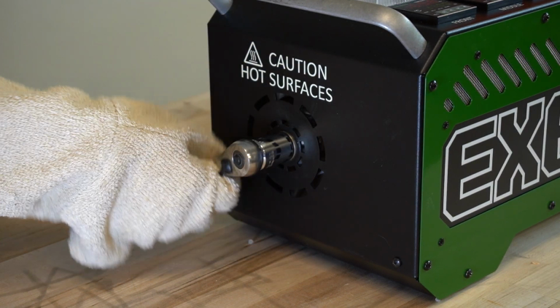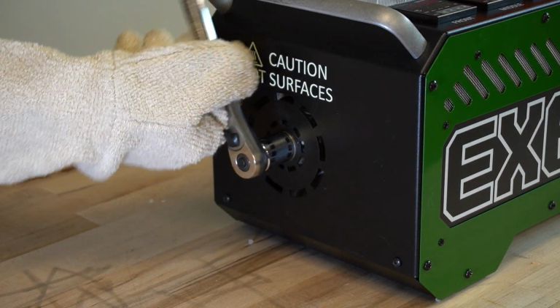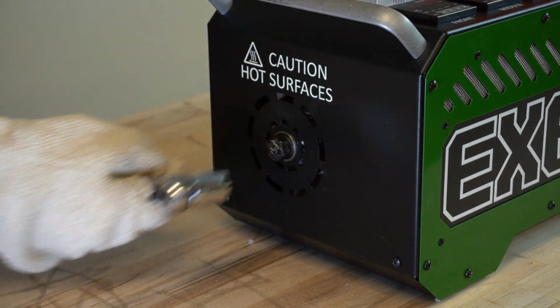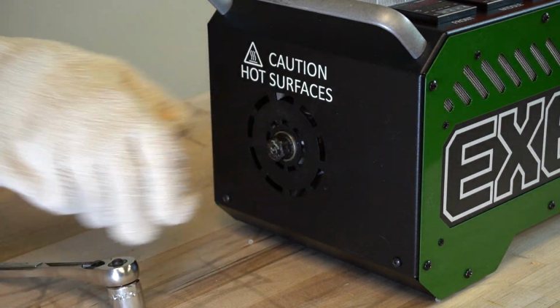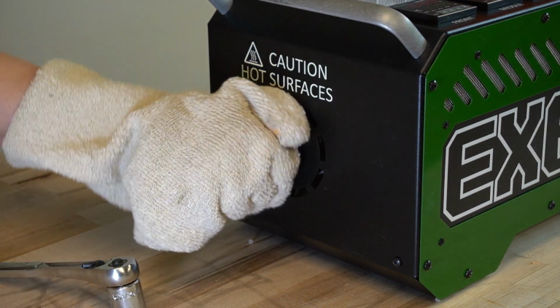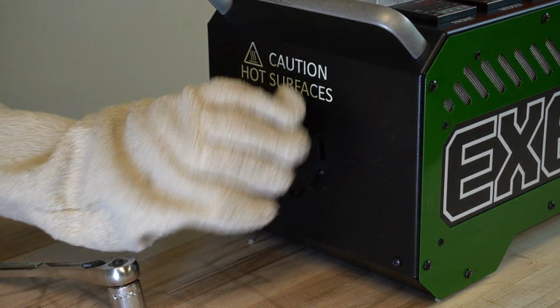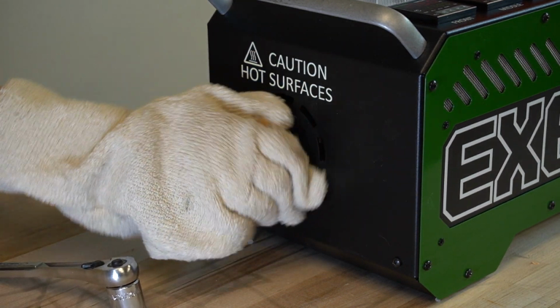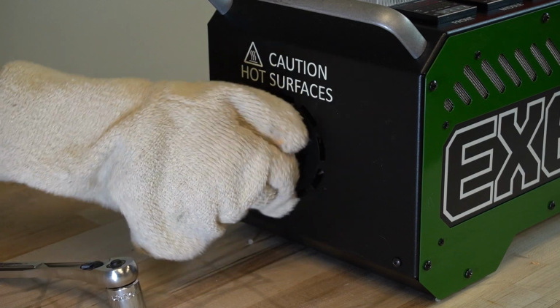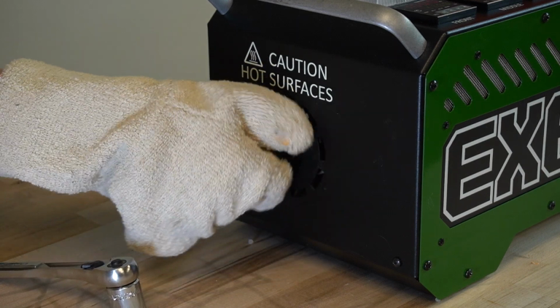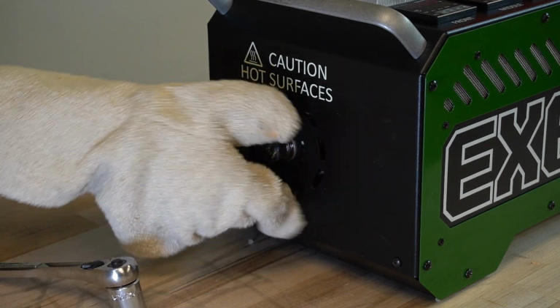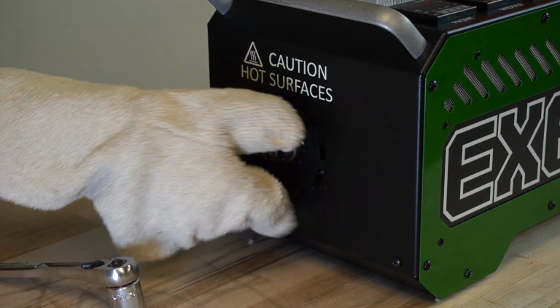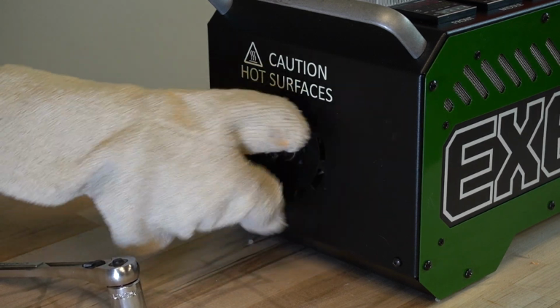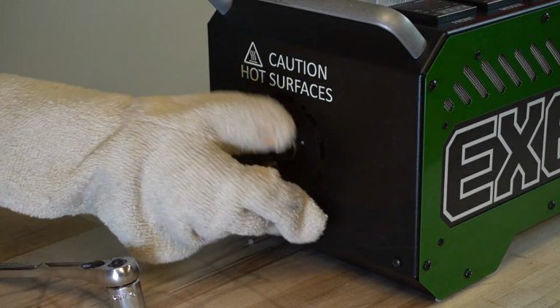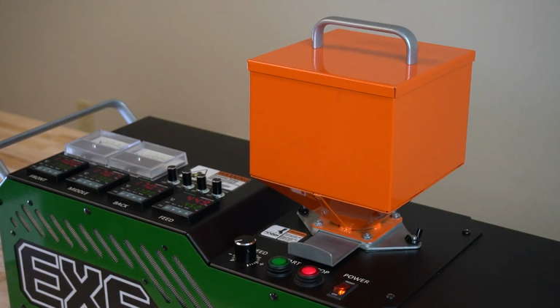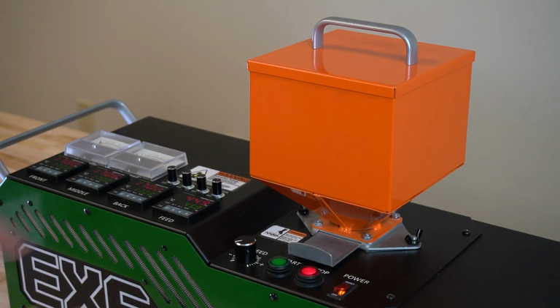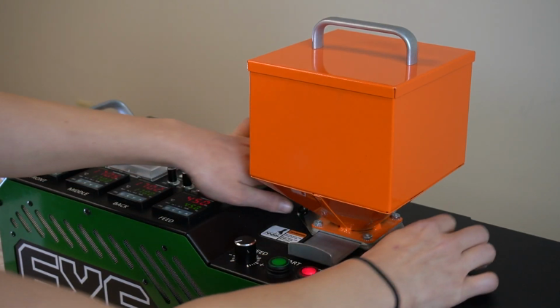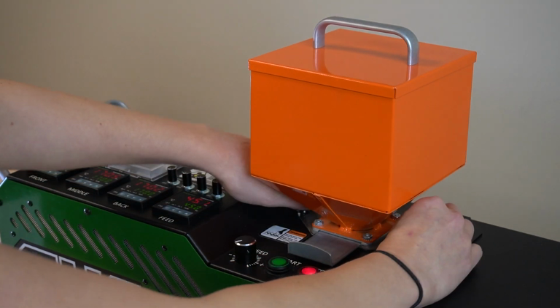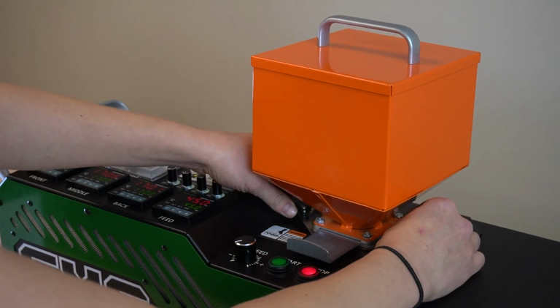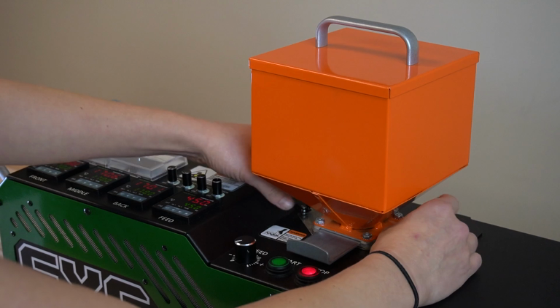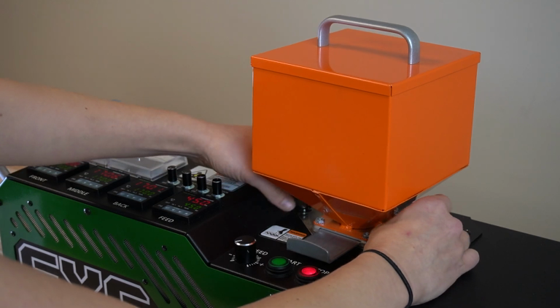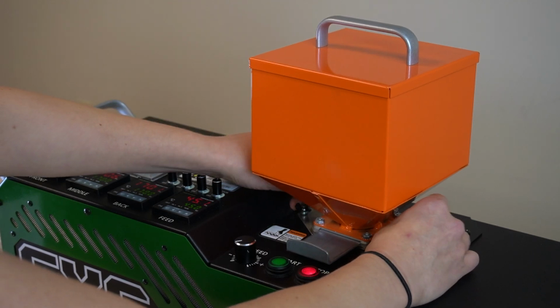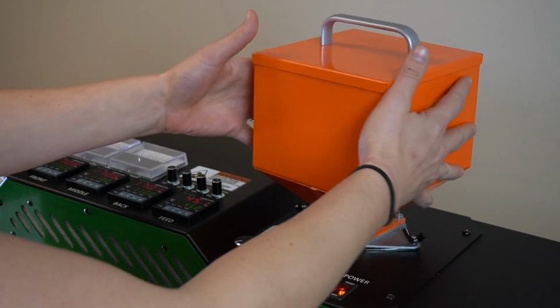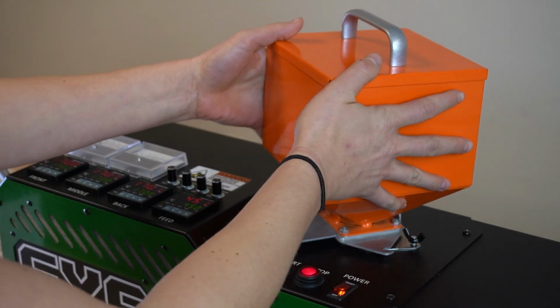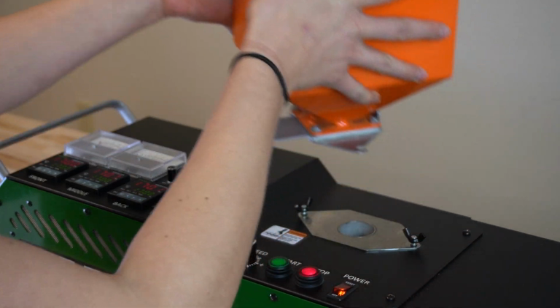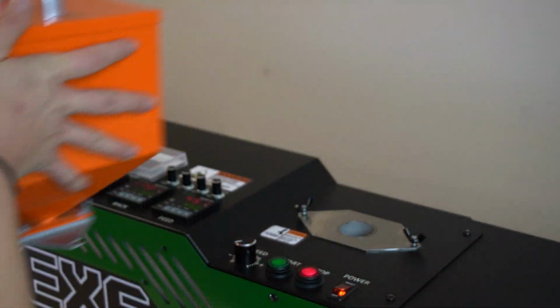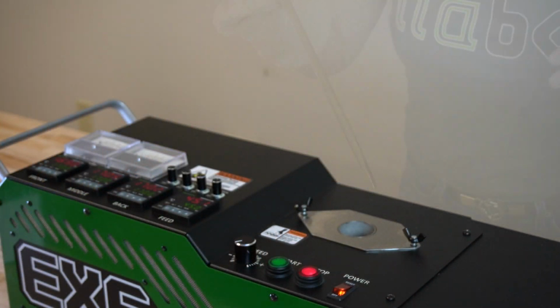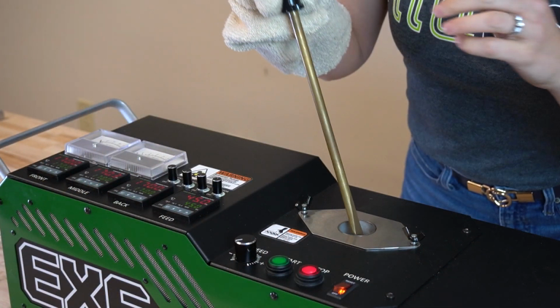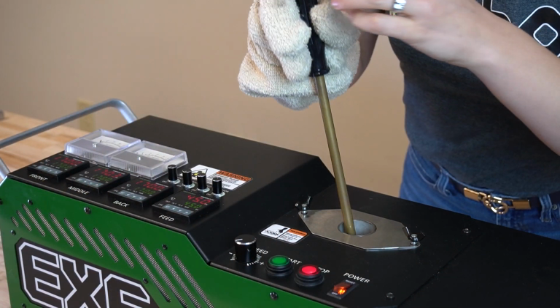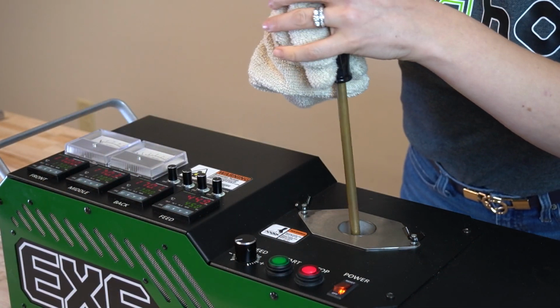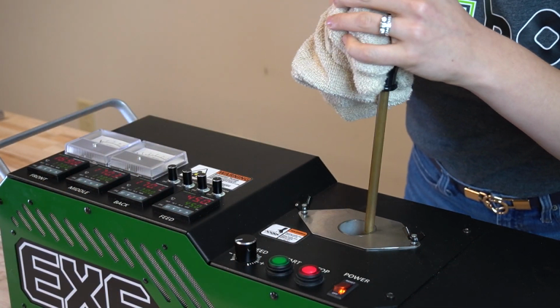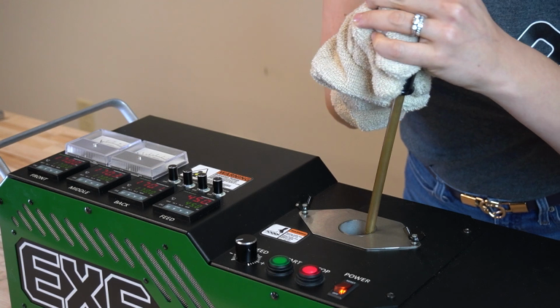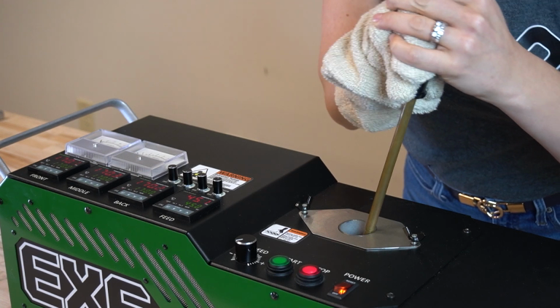Use a socket or flat wrench to take off the nozzle. Remember, the nozzle is hot, so handle with caution. Remove the hopper from the extruder. Your machine should still remain at extrusion temp for the next steps. Make sure your screw speed is off, meaning not rotating.